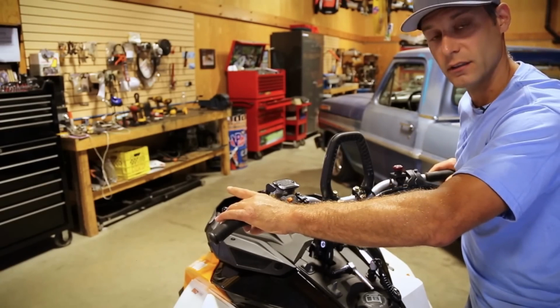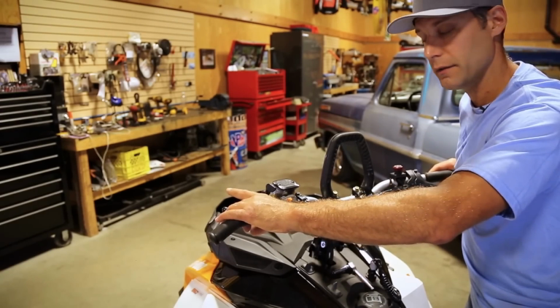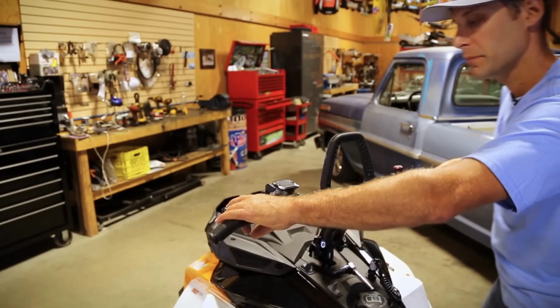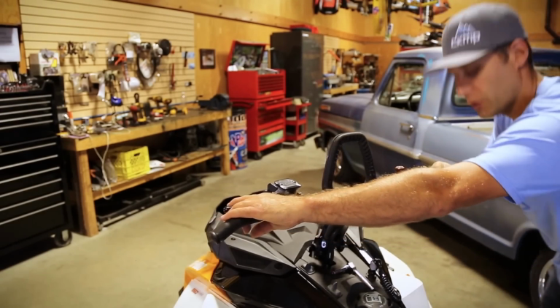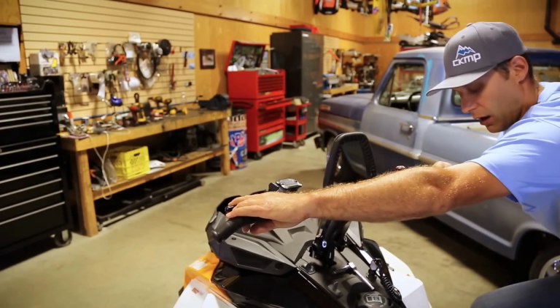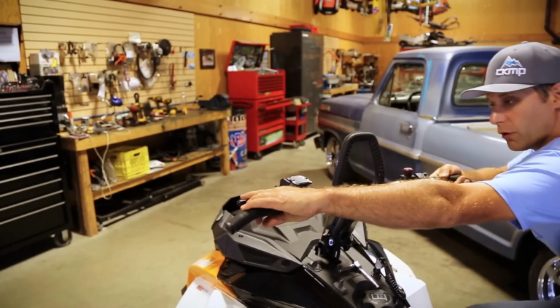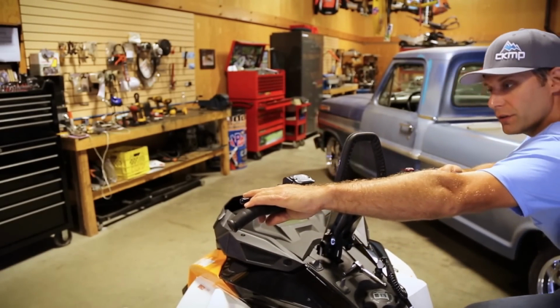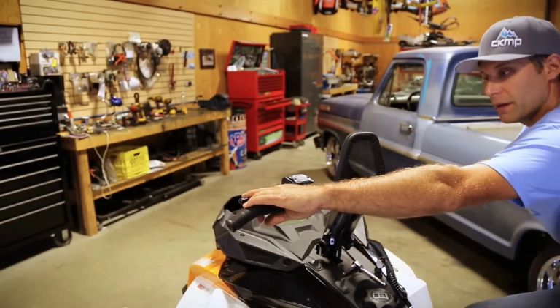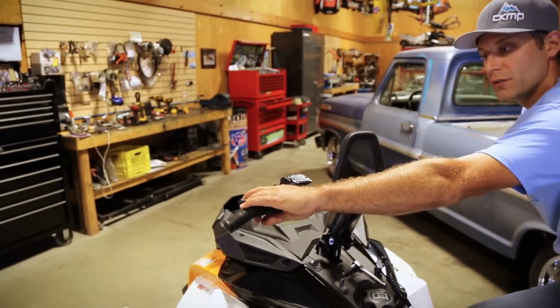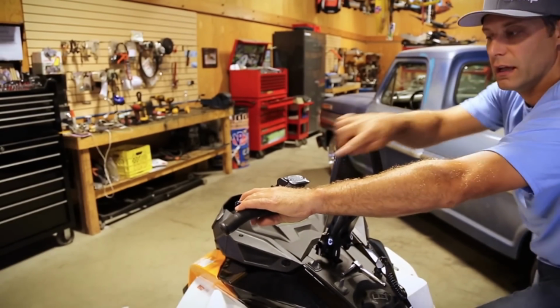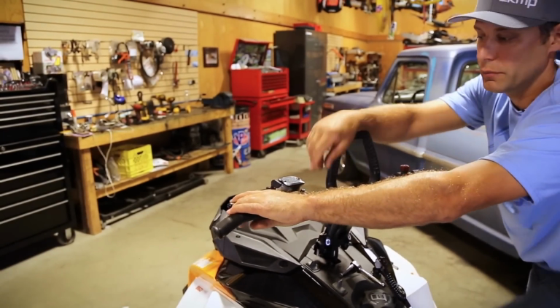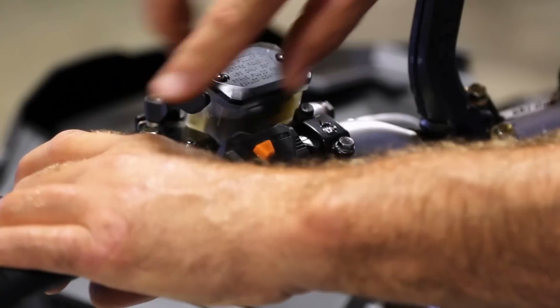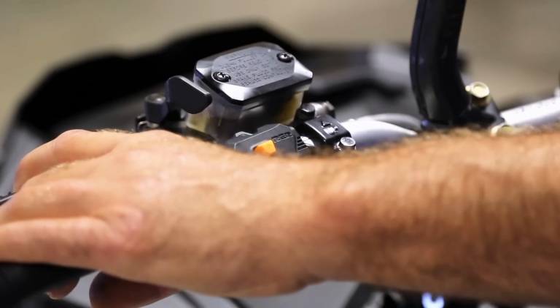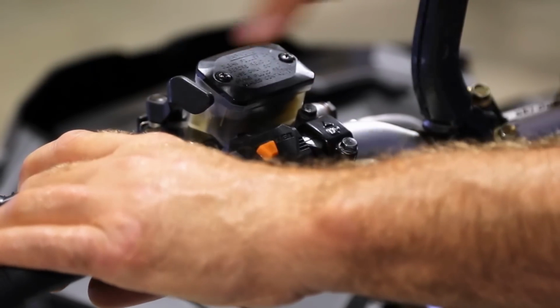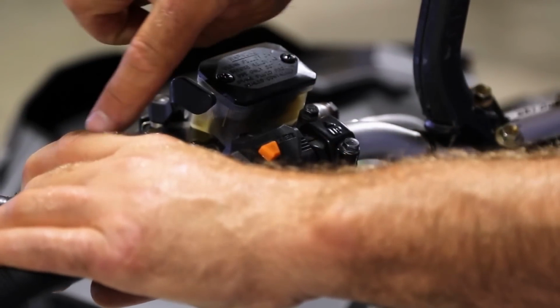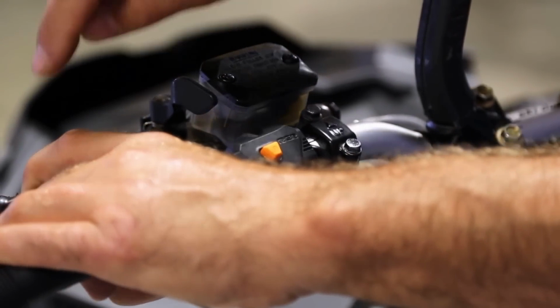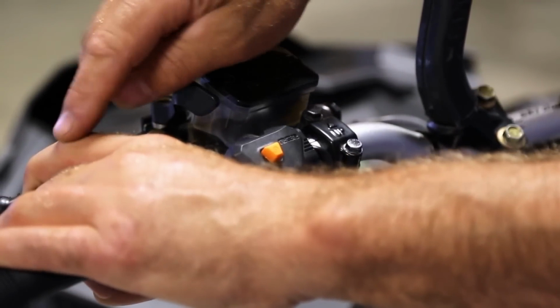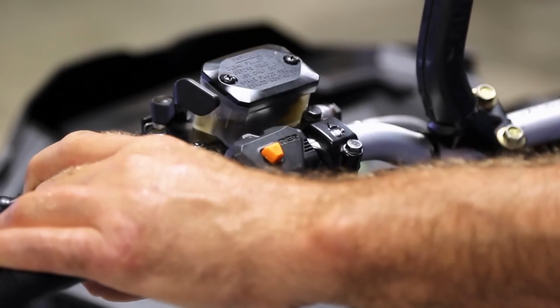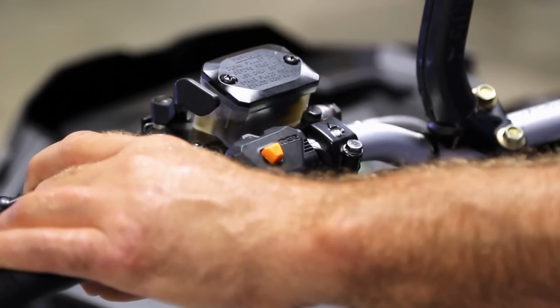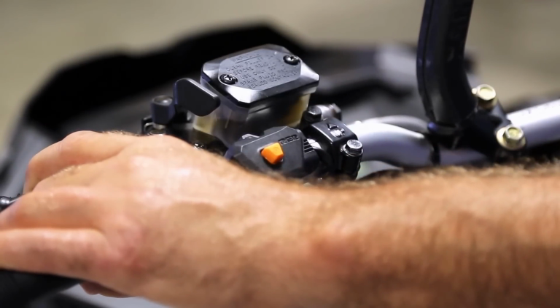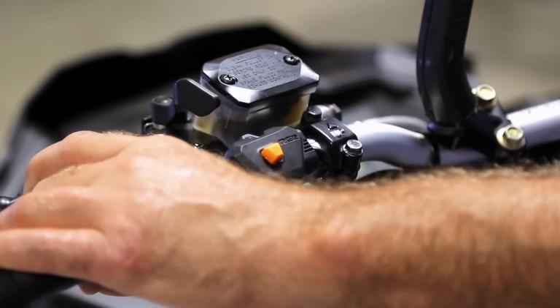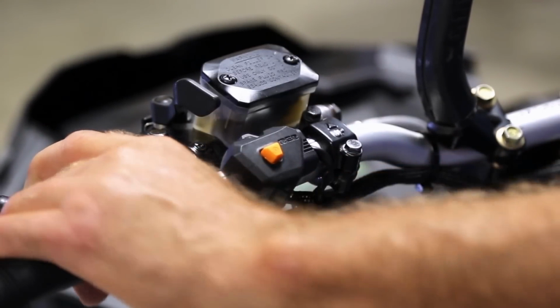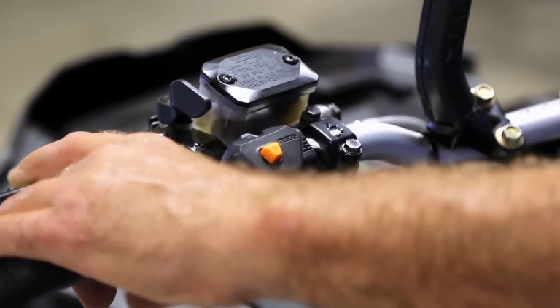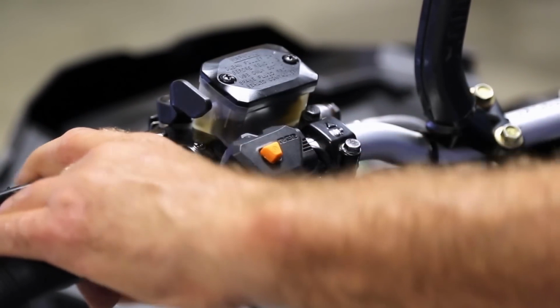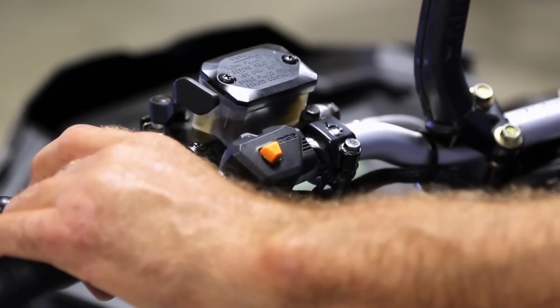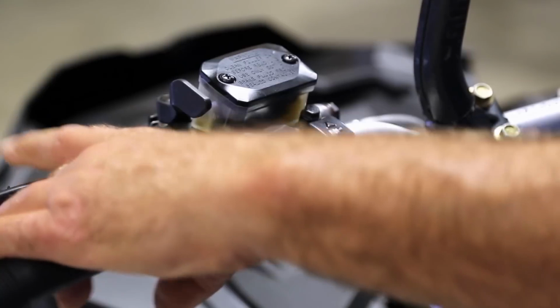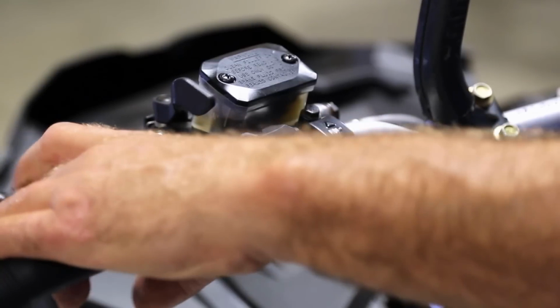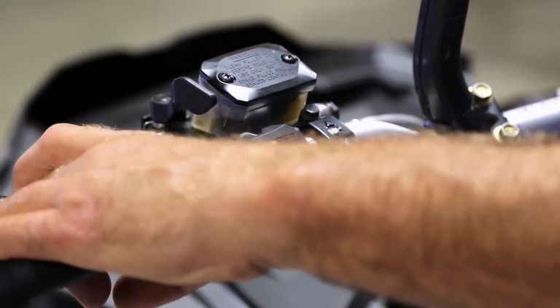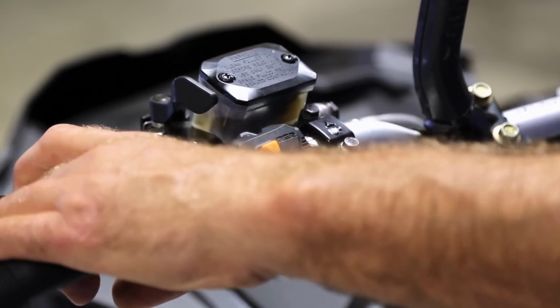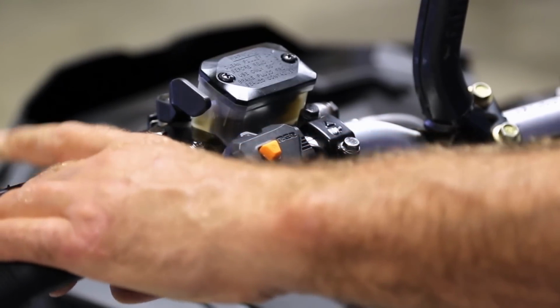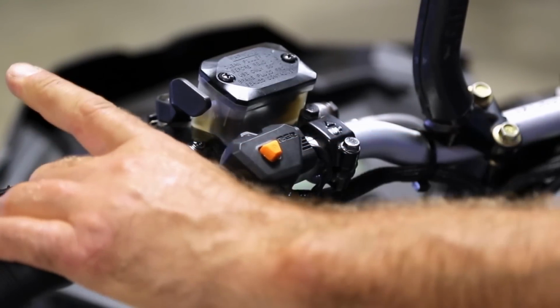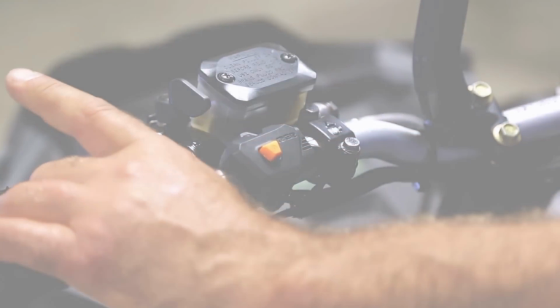No matter how far over you get, you still have room. No matter how far of an angle you are, you can still have at least one finger on the brake. It's important to have that because if you don't have control of the brake, then you don't have control of the sled.